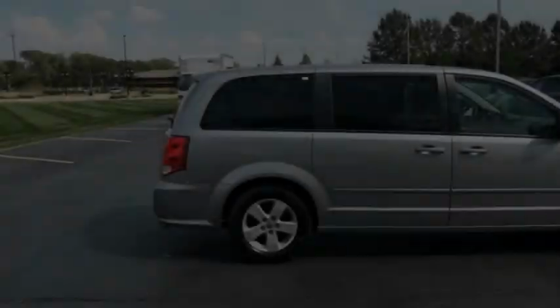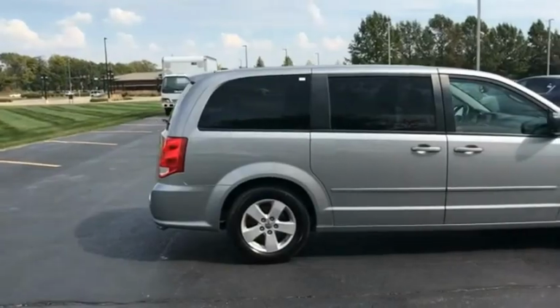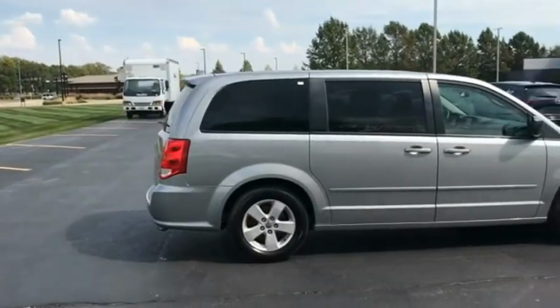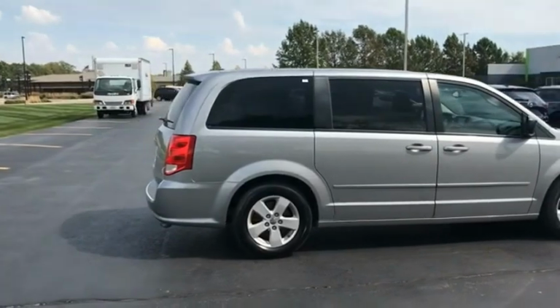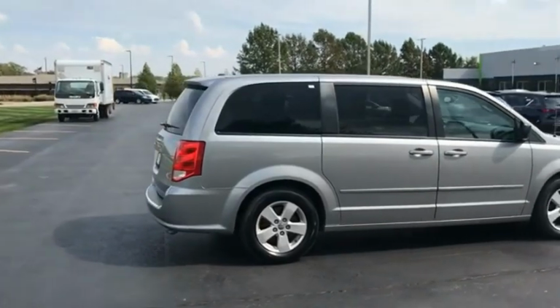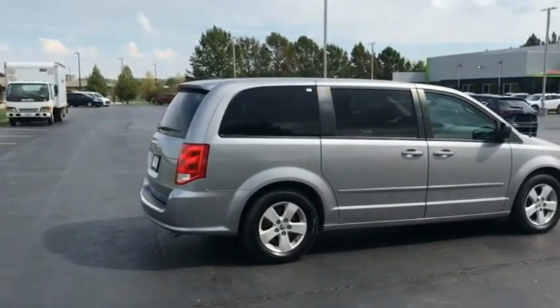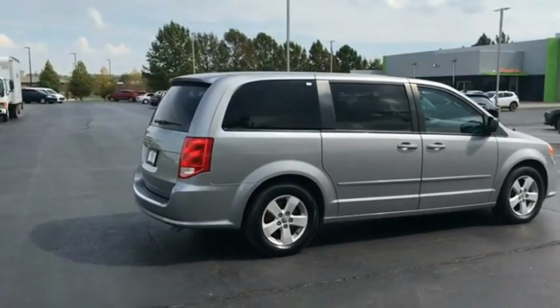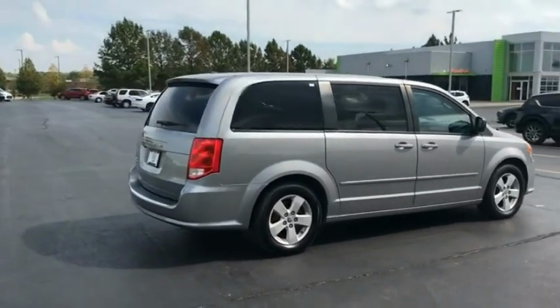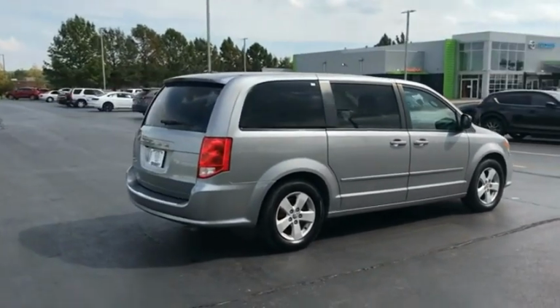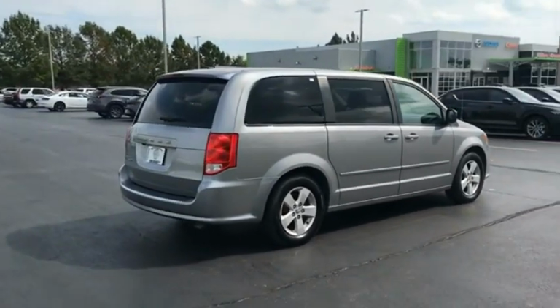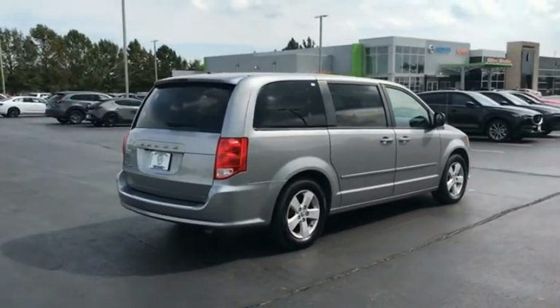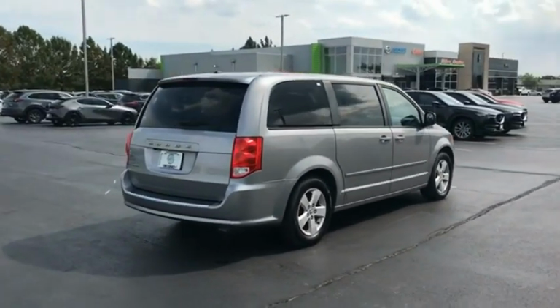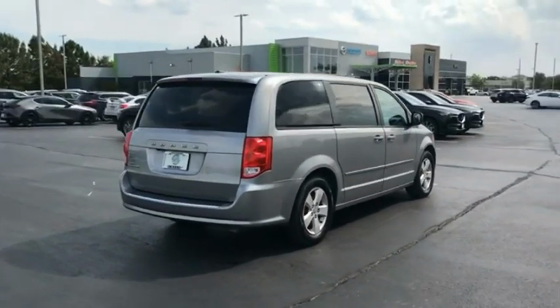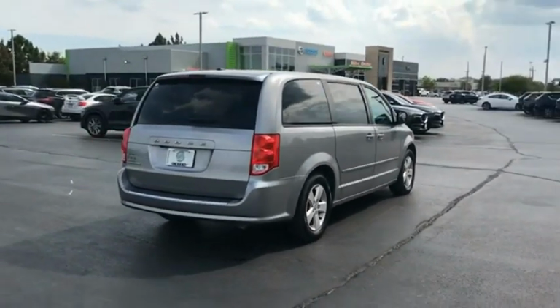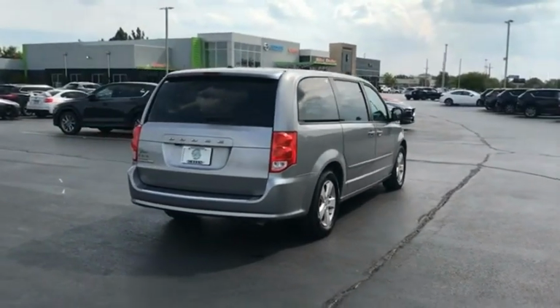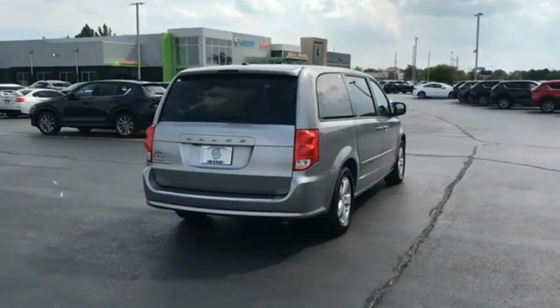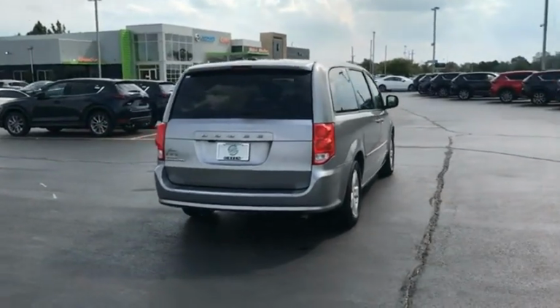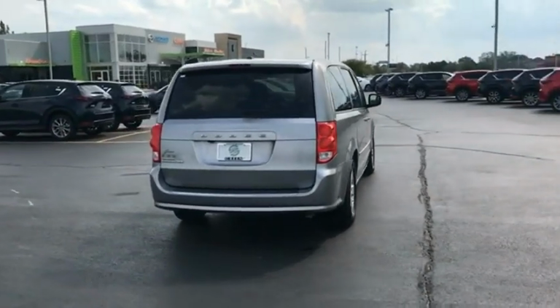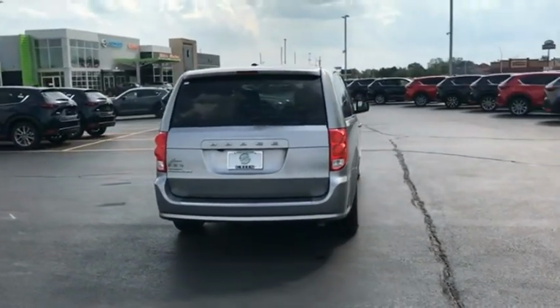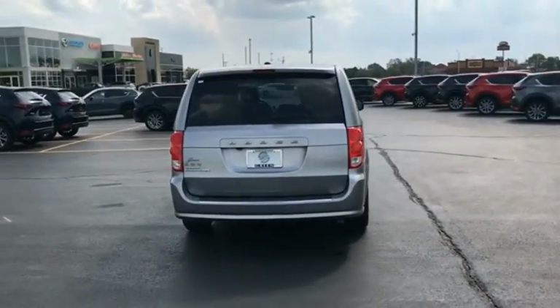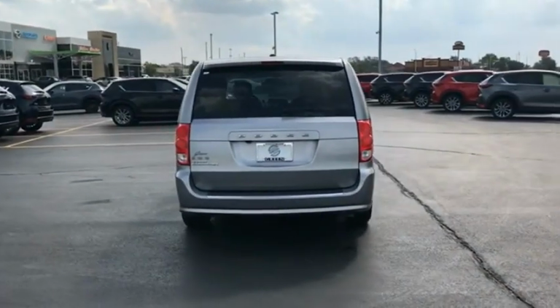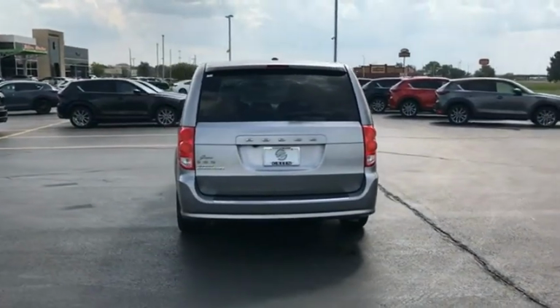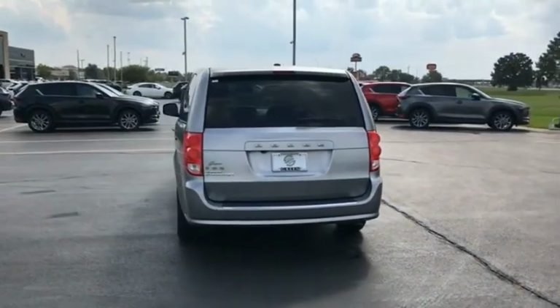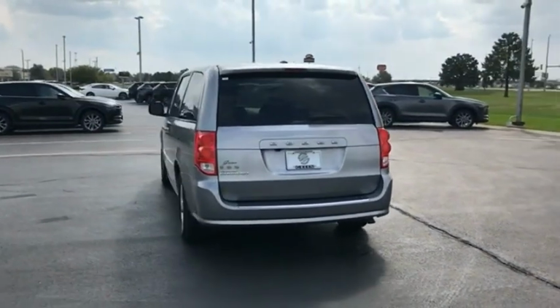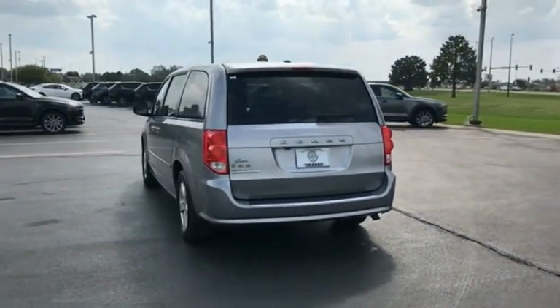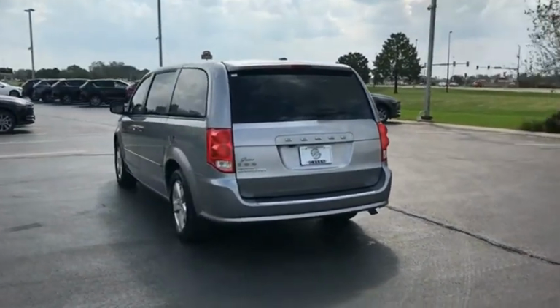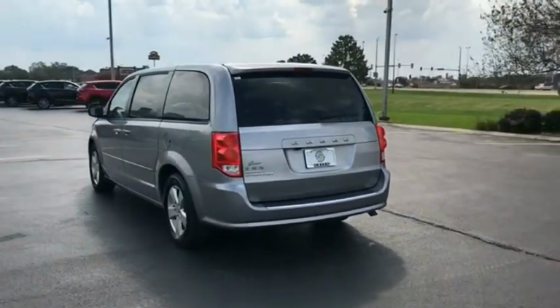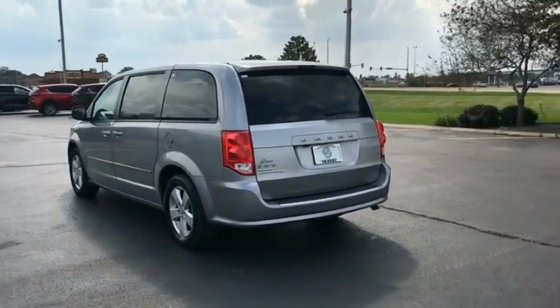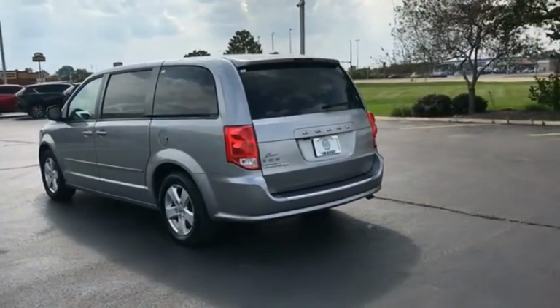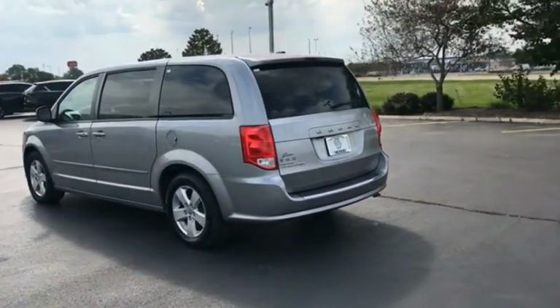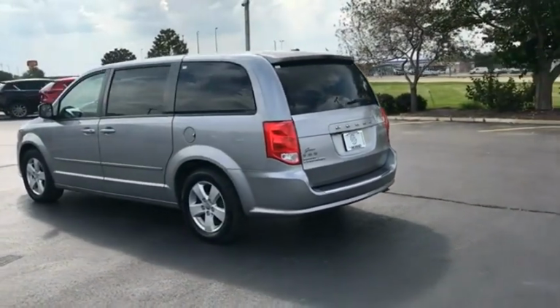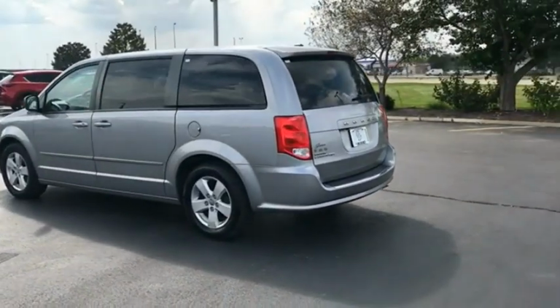Its vast interior is widely praised, with an innovative seating arrangement, versatile cargo storage, and enough entertainment features to keep the kids entertained on road trips. This beauty will make even your house keys jealous. Drive it today.